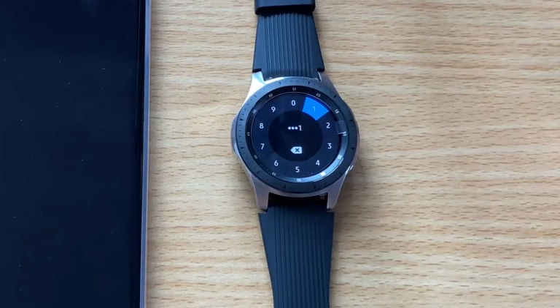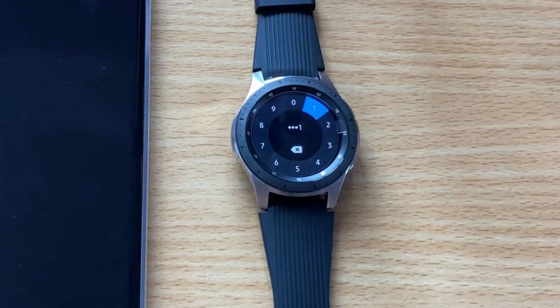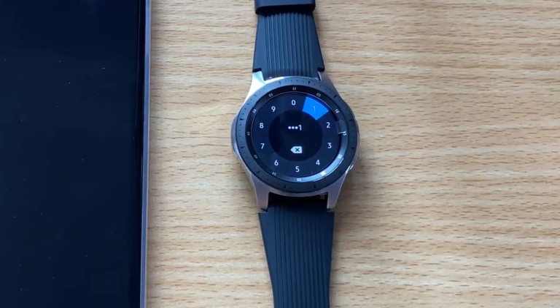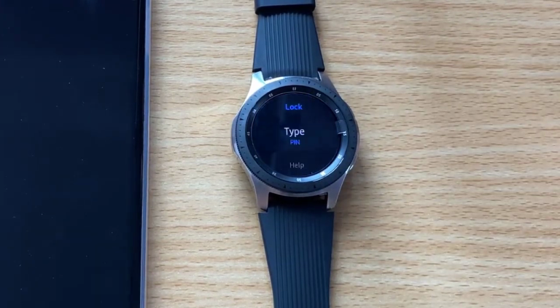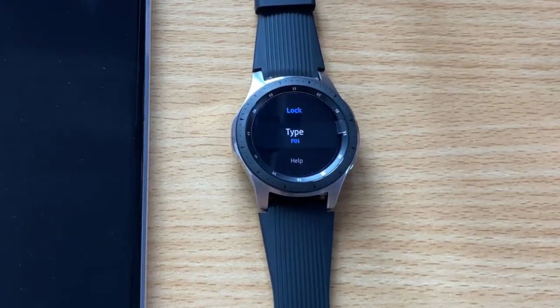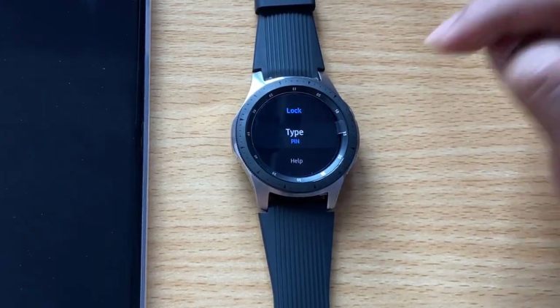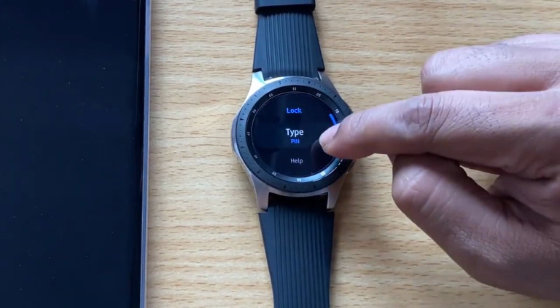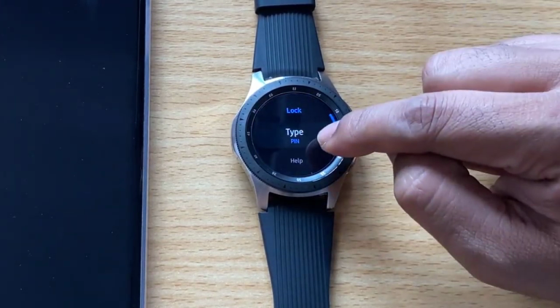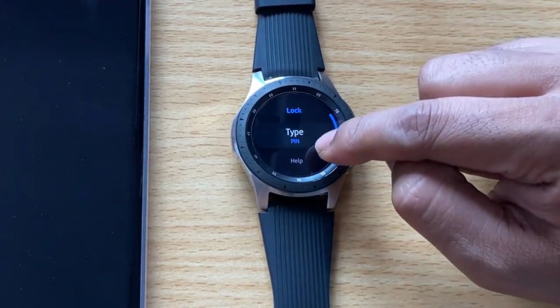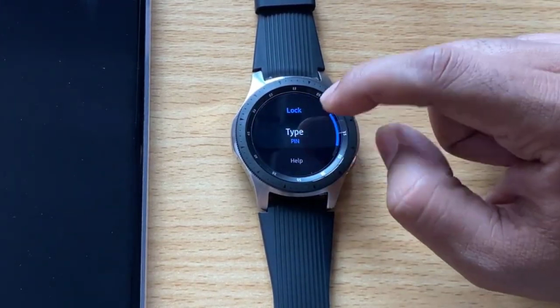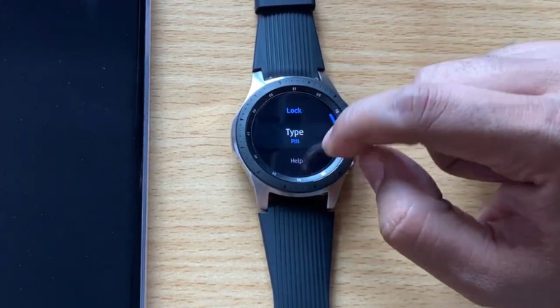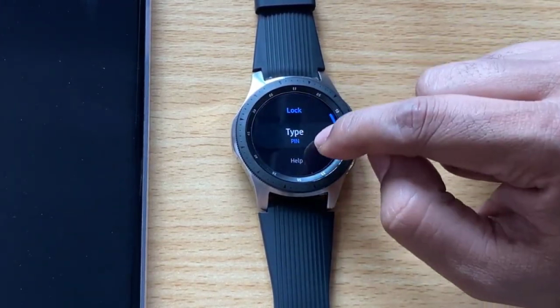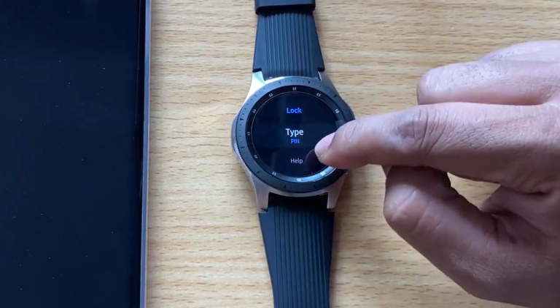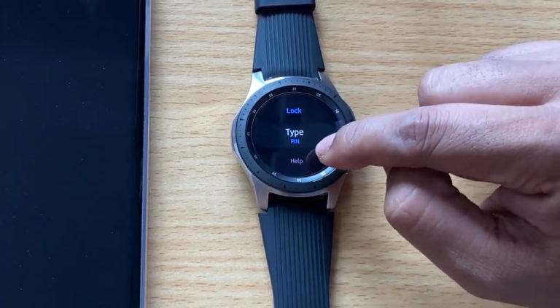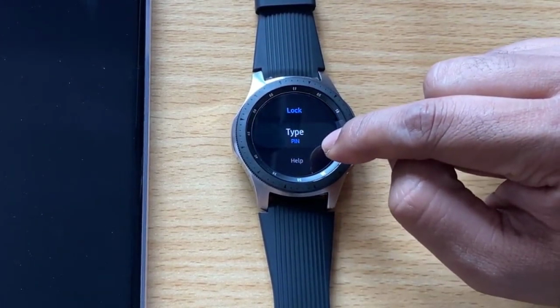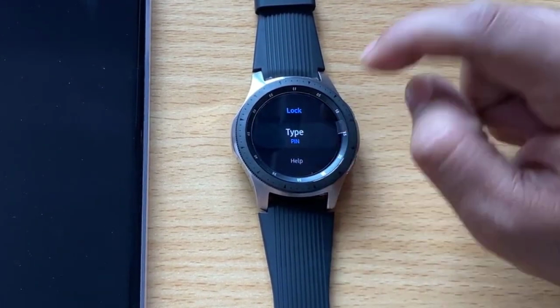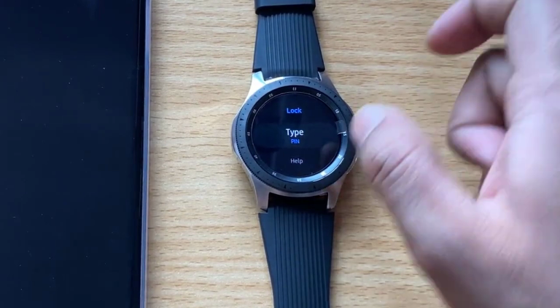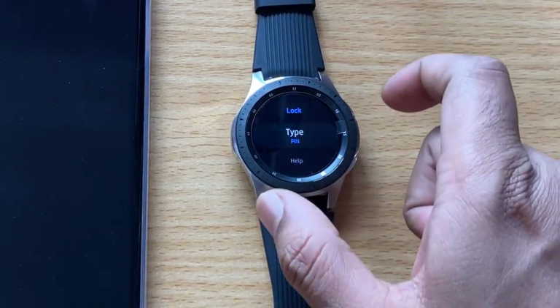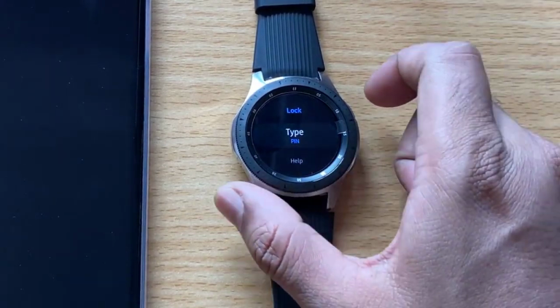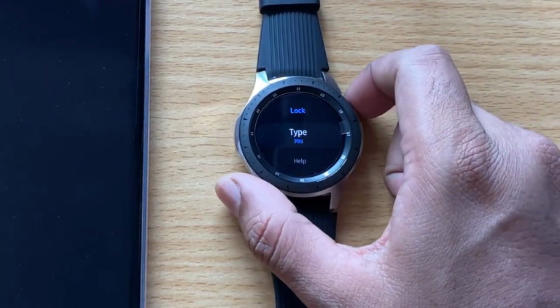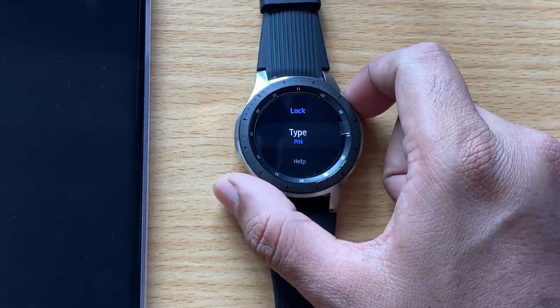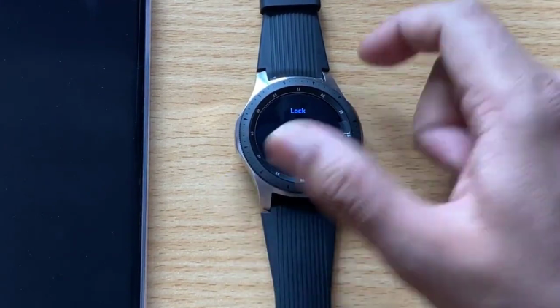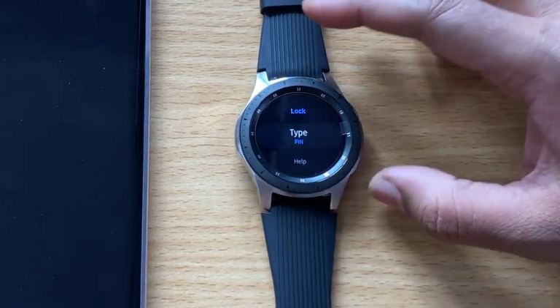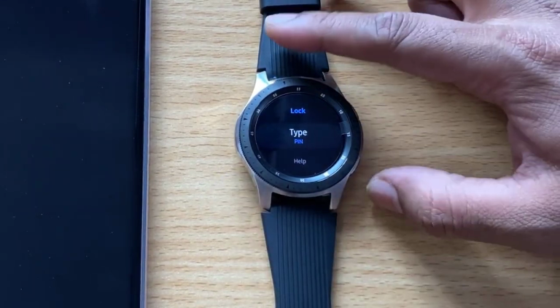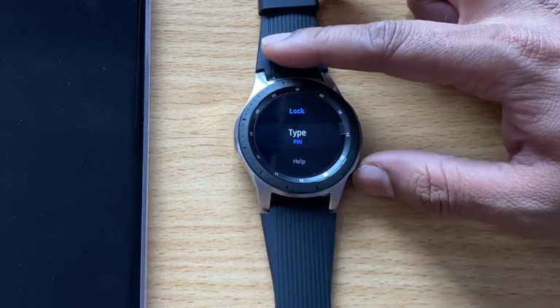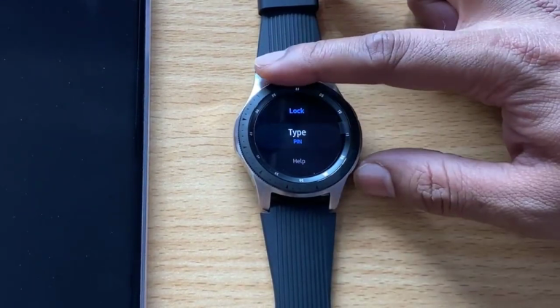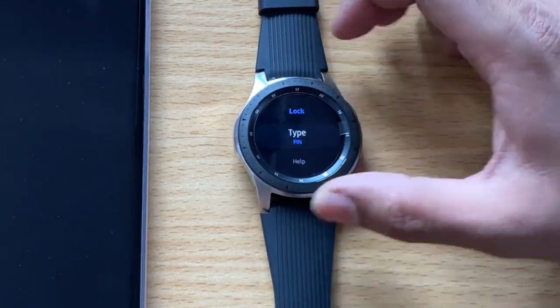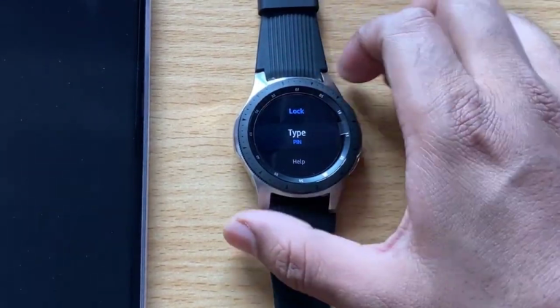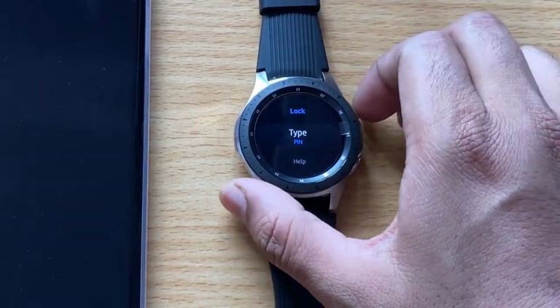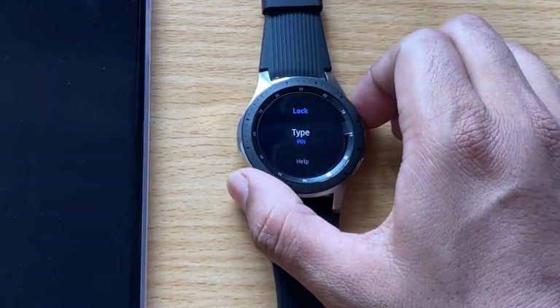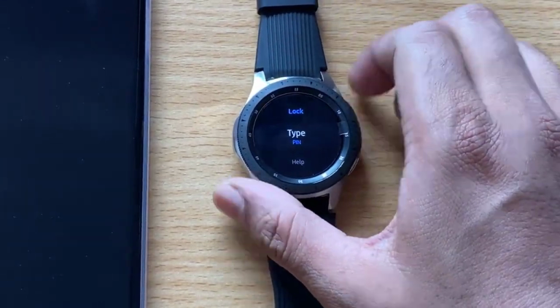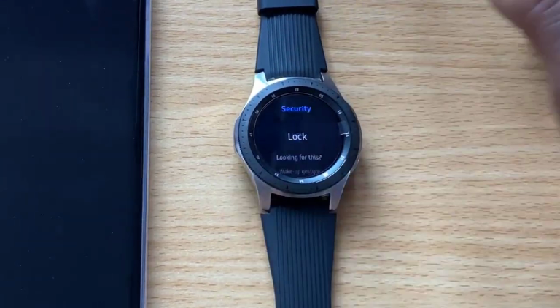The PIN type has now been set. Locking the watch now.